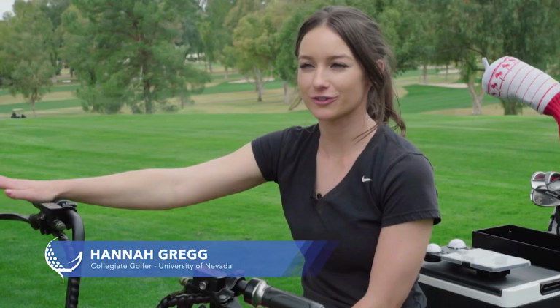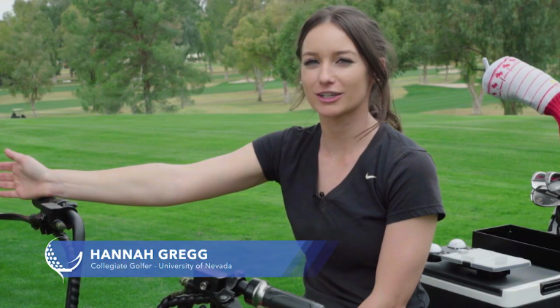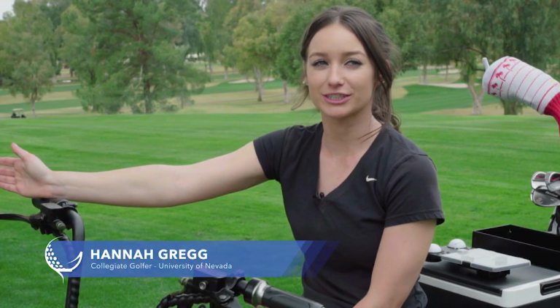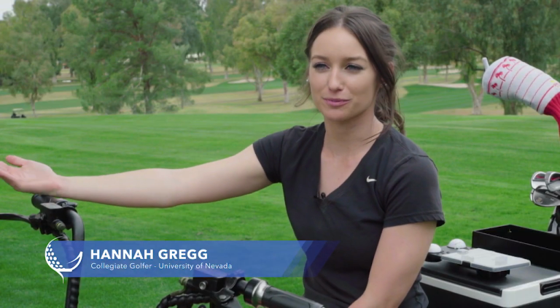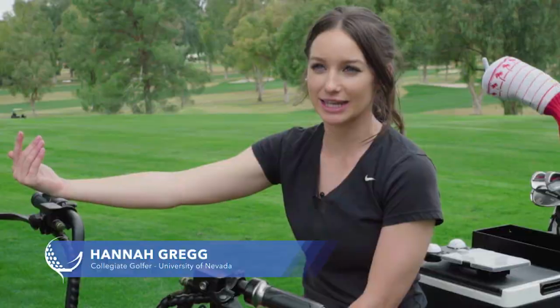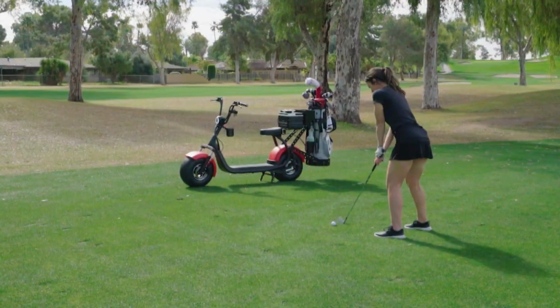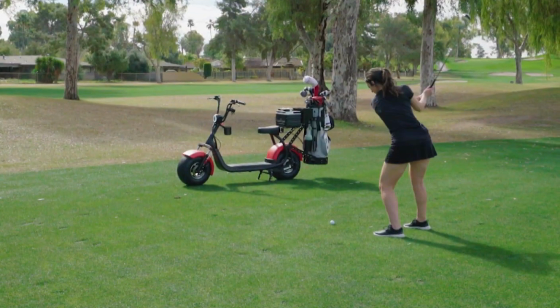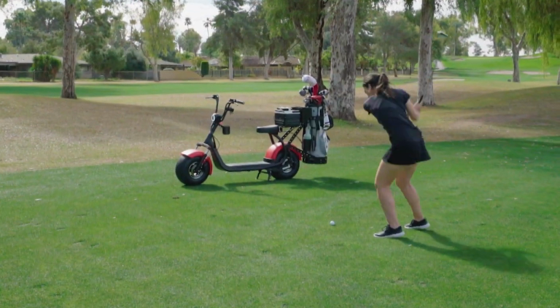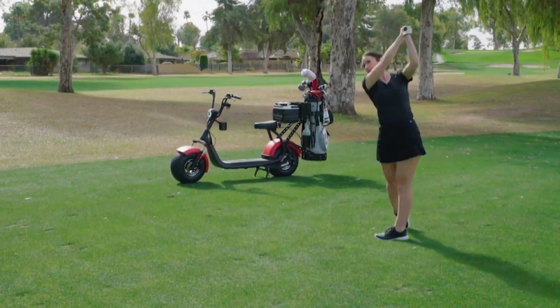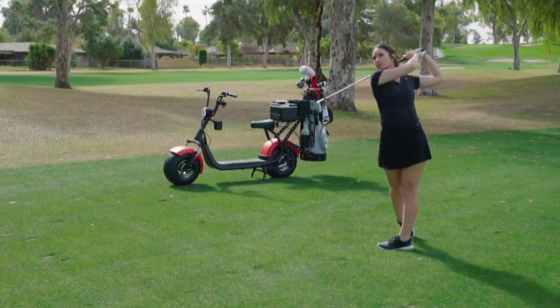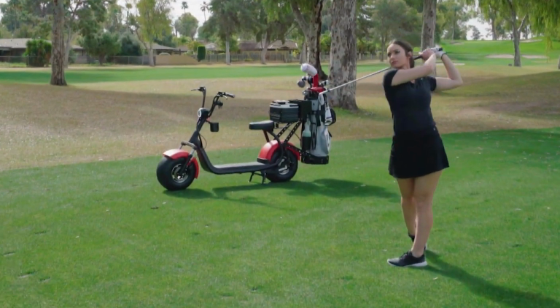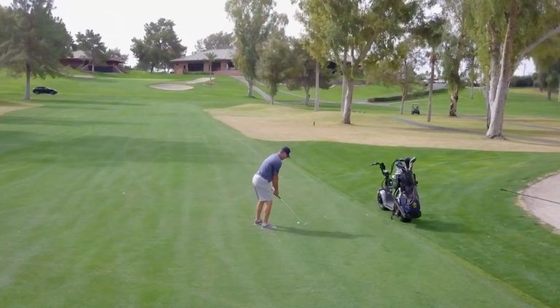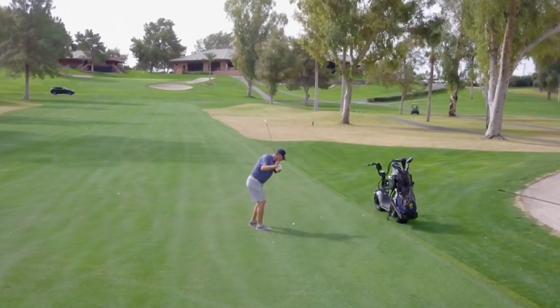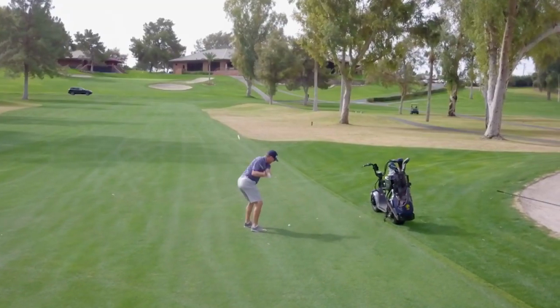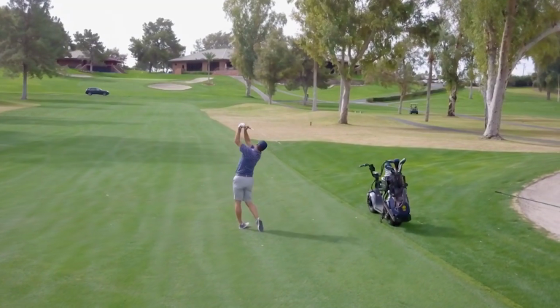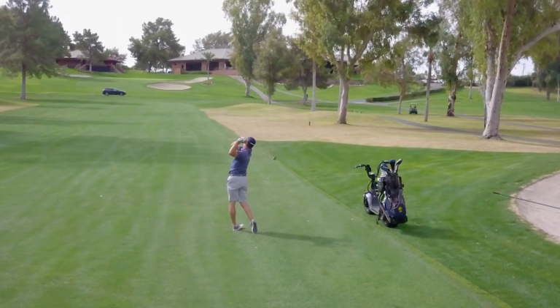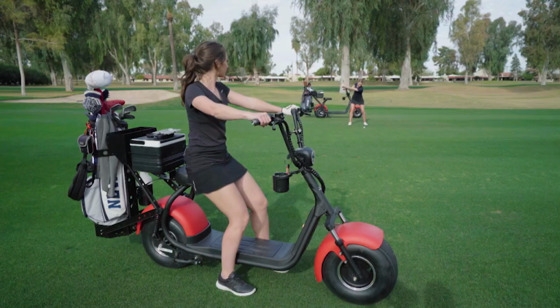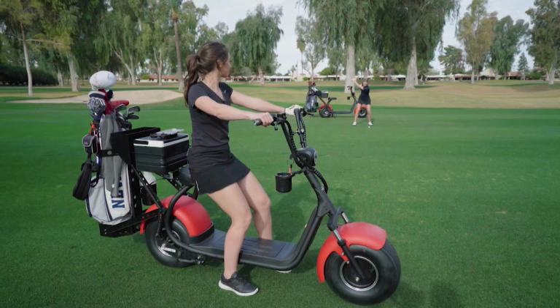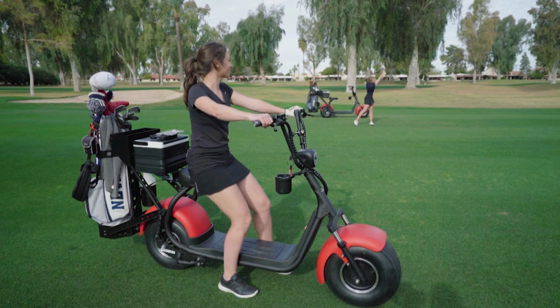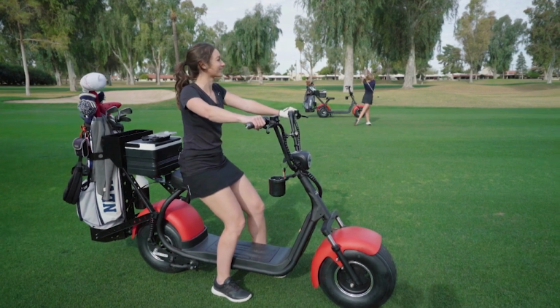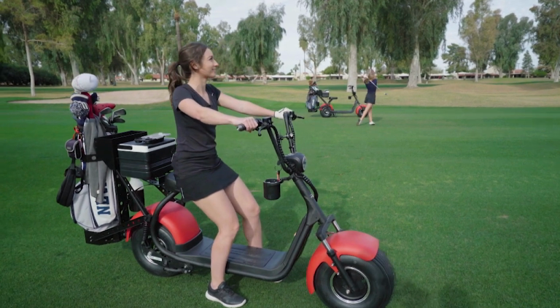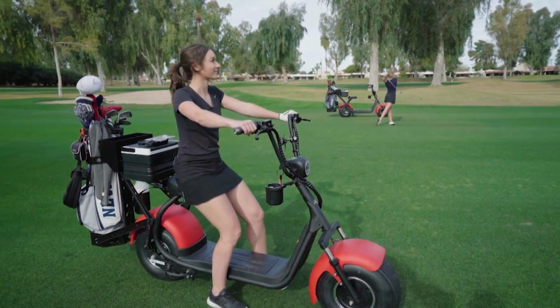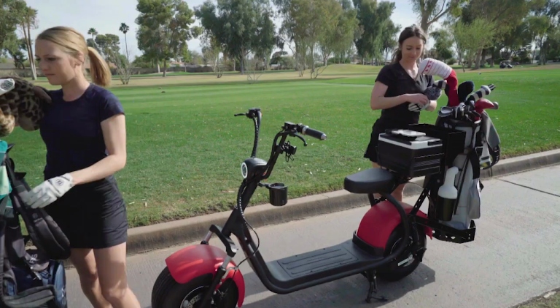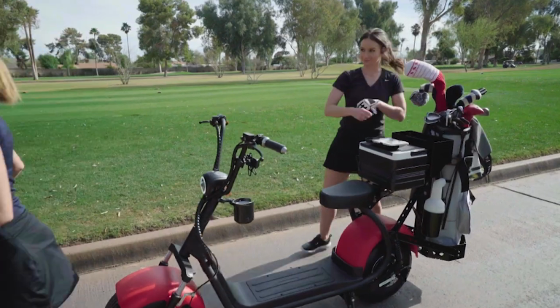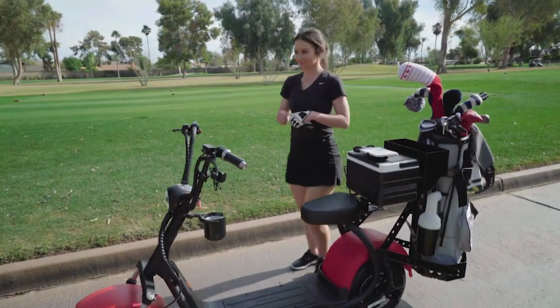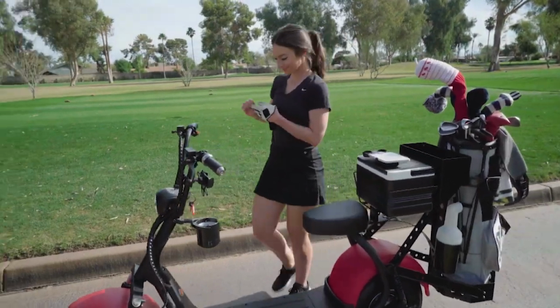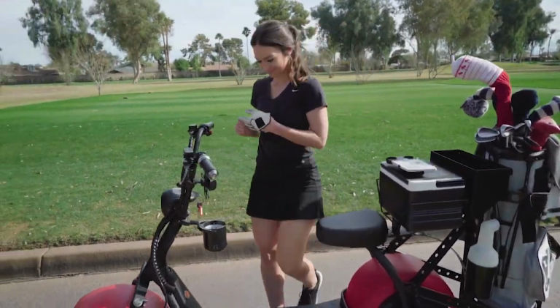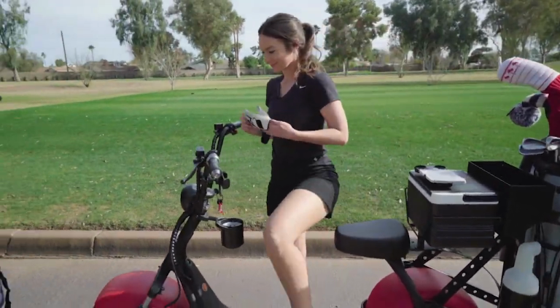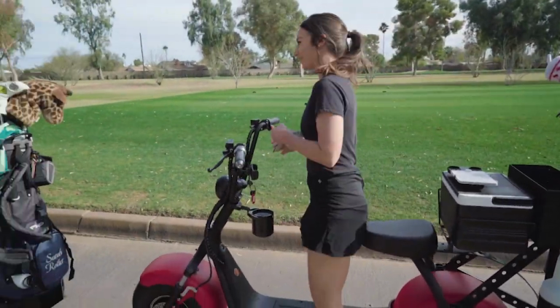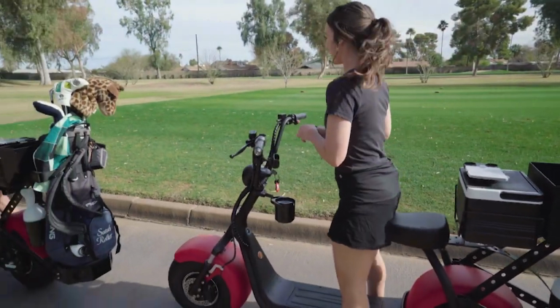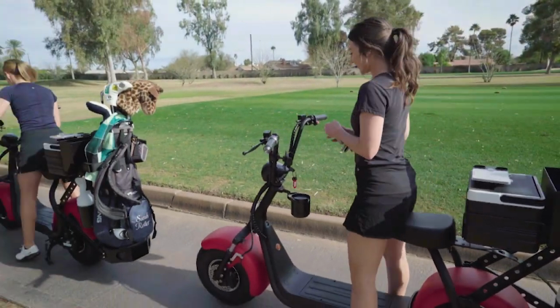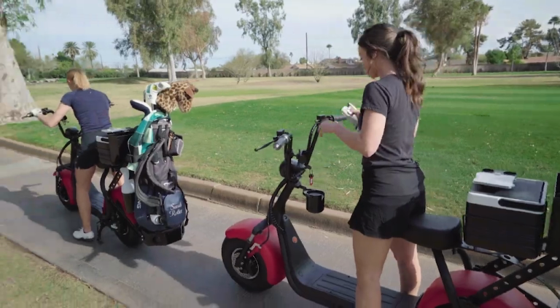For a younger generation like me, like a millennial, I think this is something that could give you the incentive to go to the golf course, and maybe it reaches a broader audience base because we like to have fun. We like to enjoy stuff, but we can take it seriously, too.